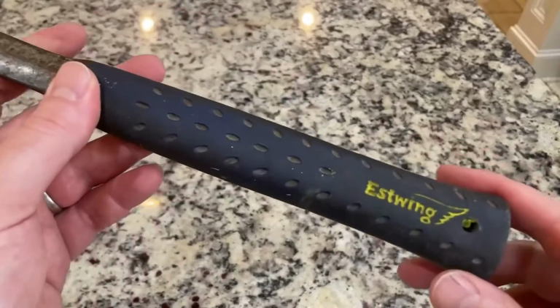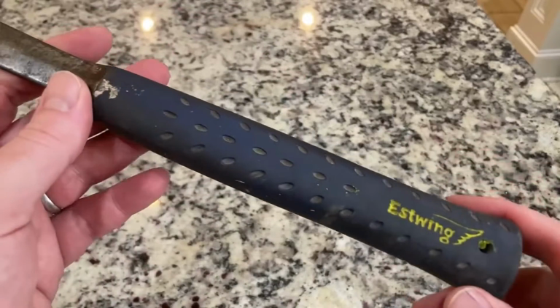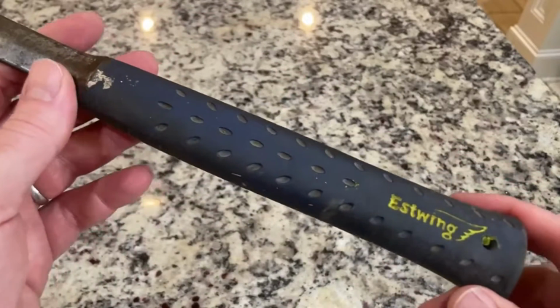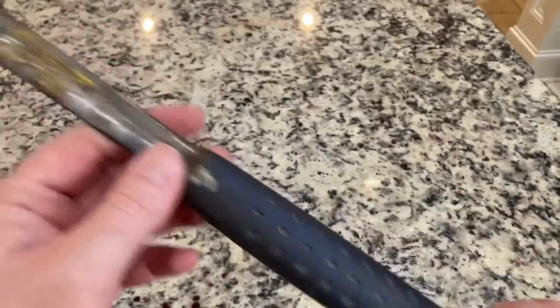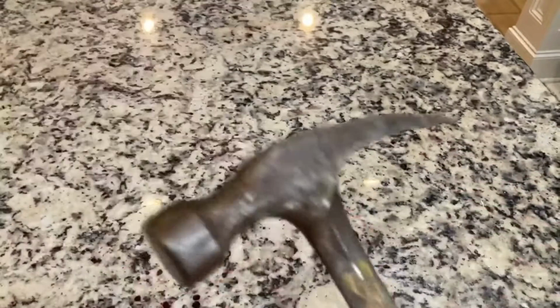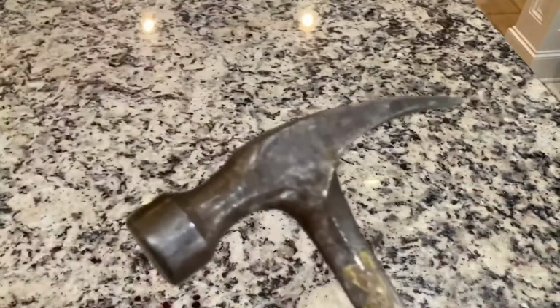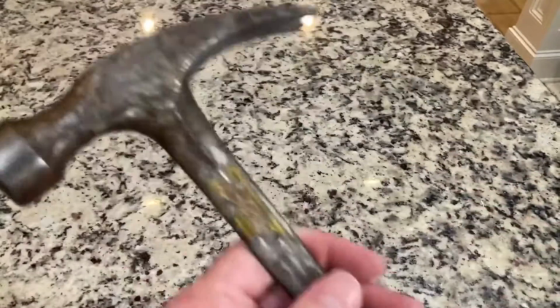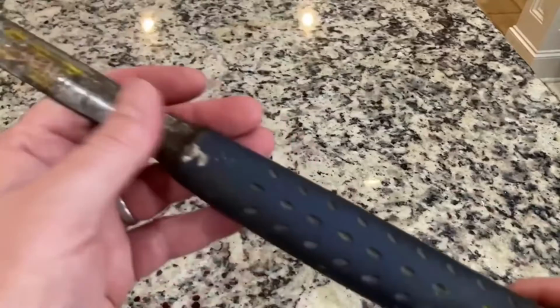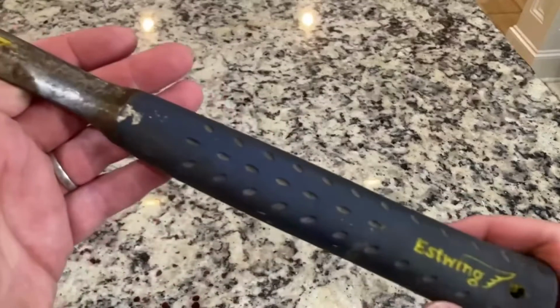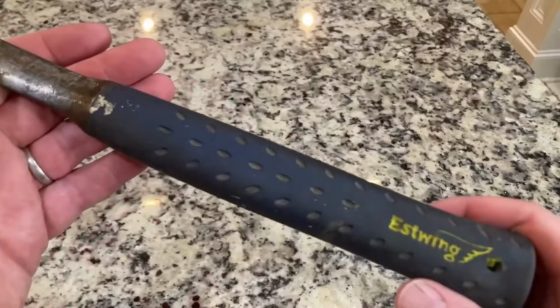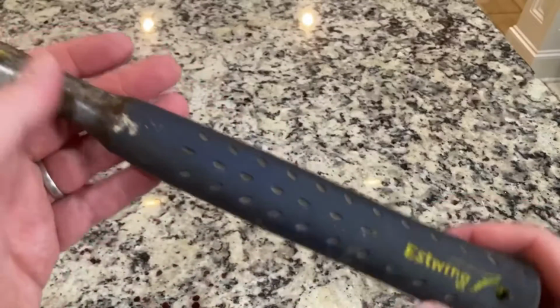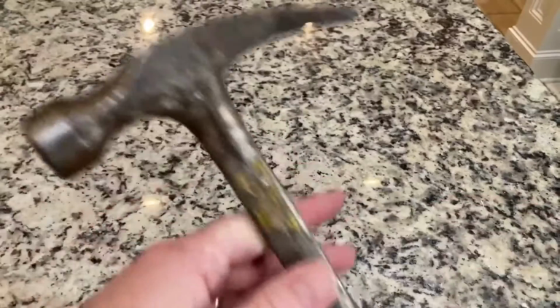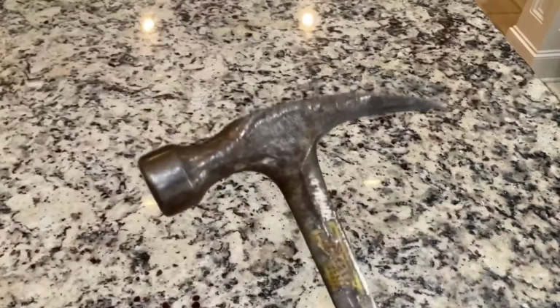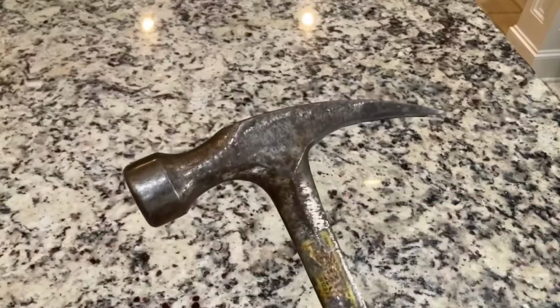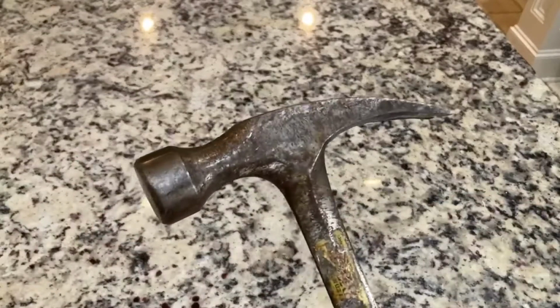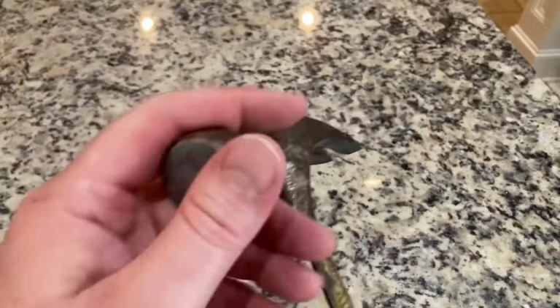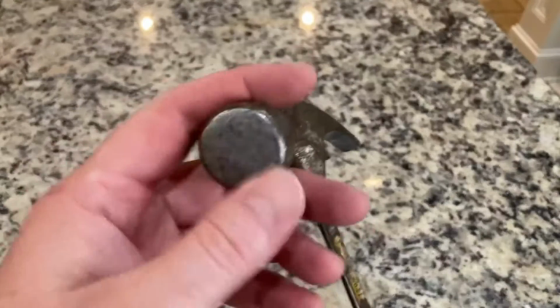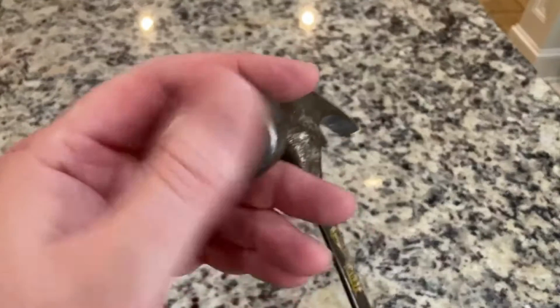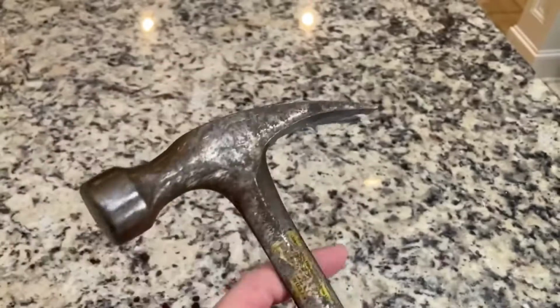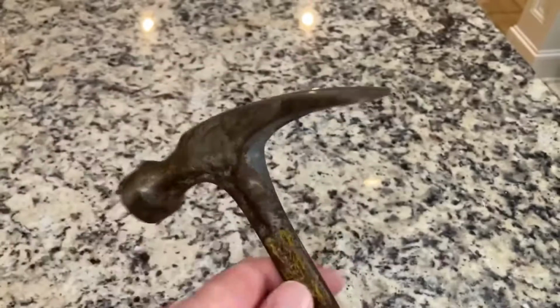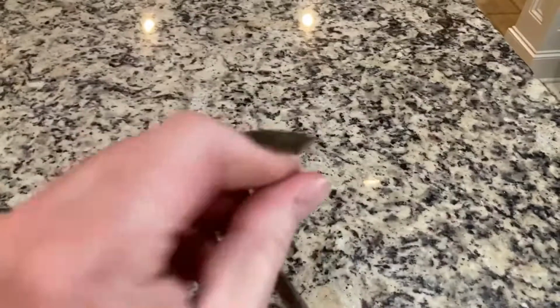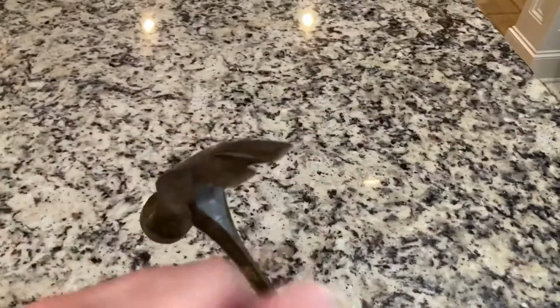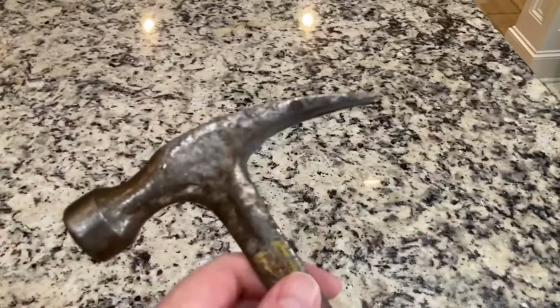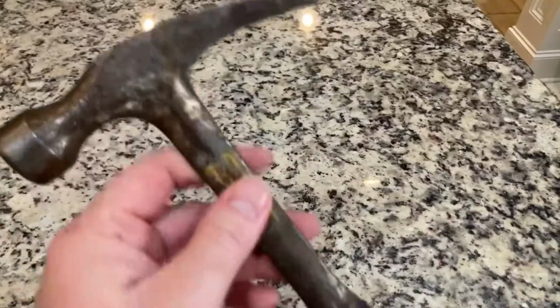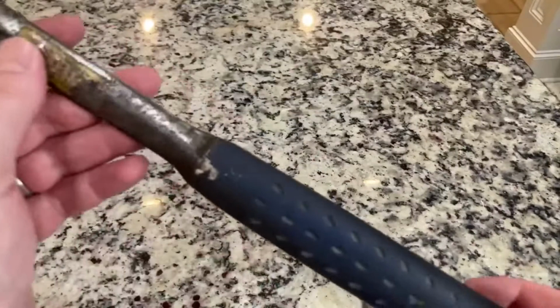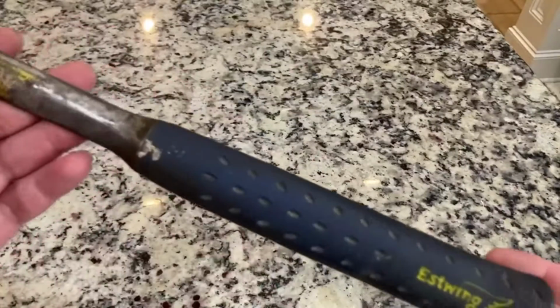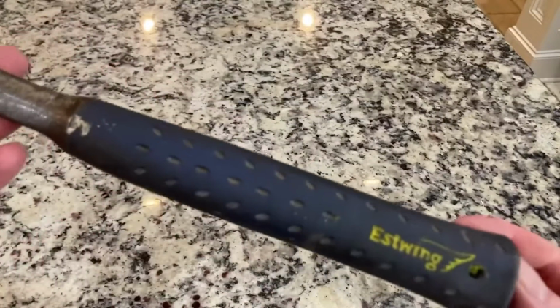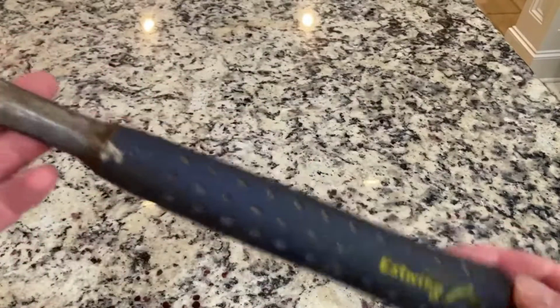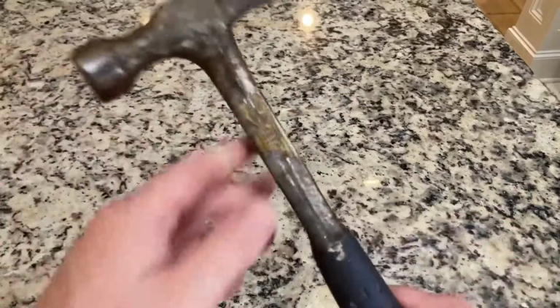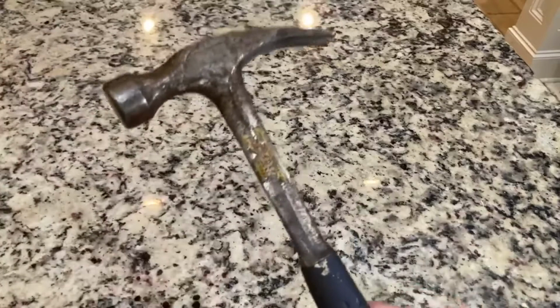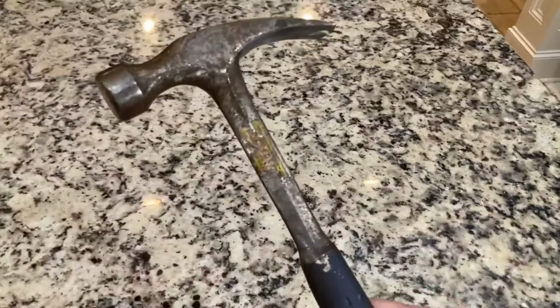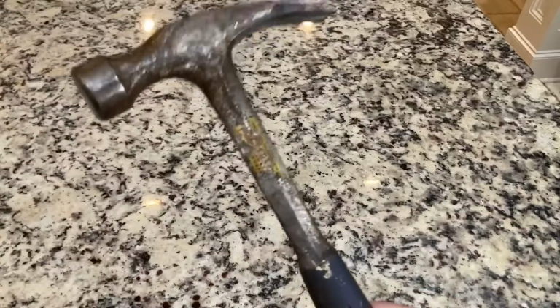I've done demolition with it, torn down walls — it has created and destroyed a kajillion things. It's going to keep doing so for decades and decades. So if you're looking for a really good flat-face hammer with a regular flat claw for whatever your application, this thing is fantastic.